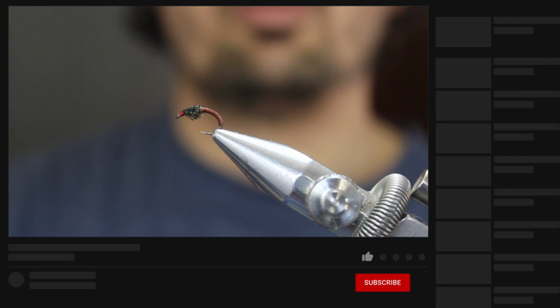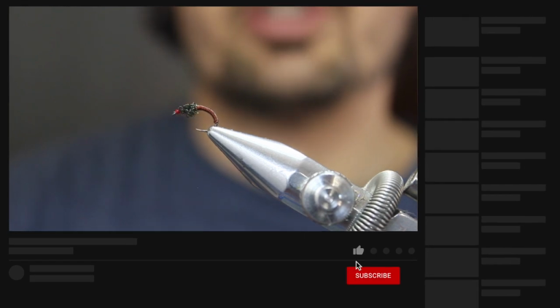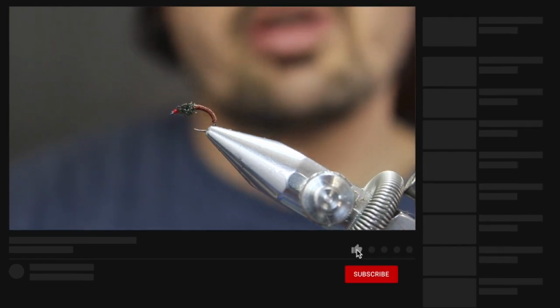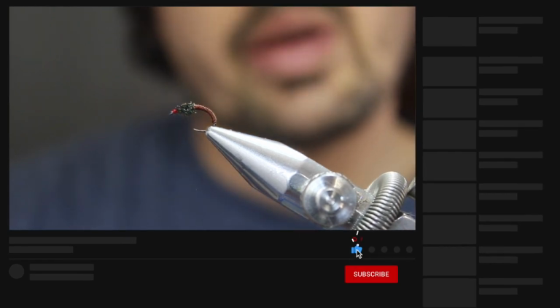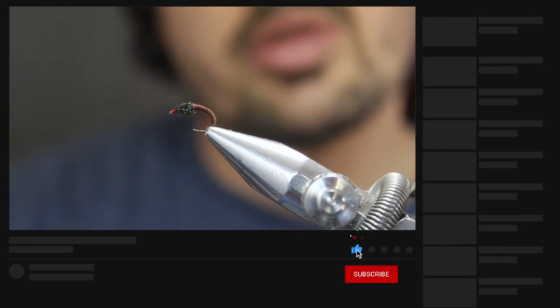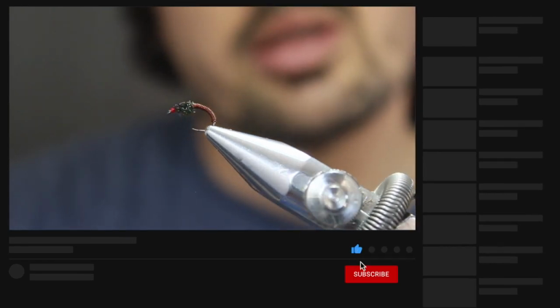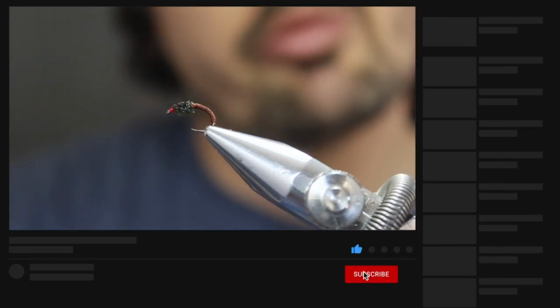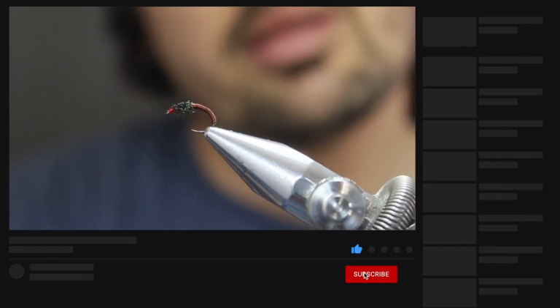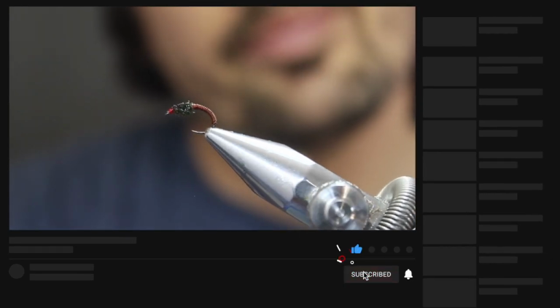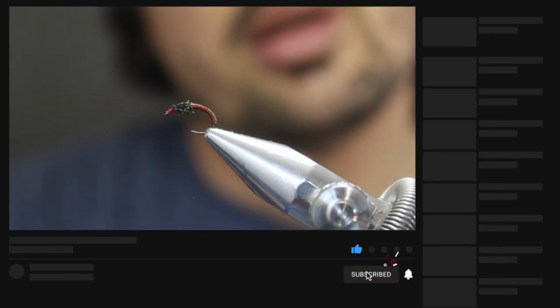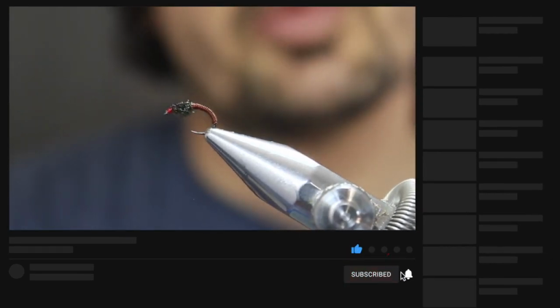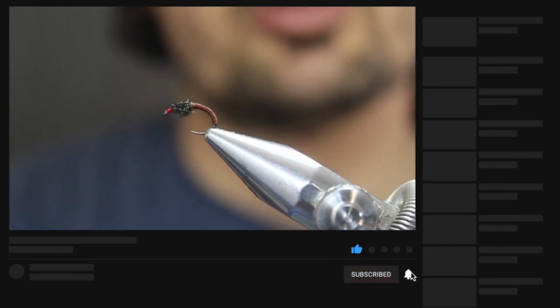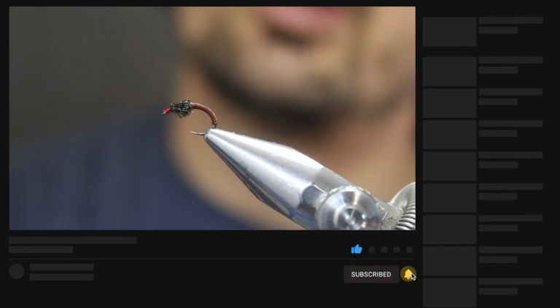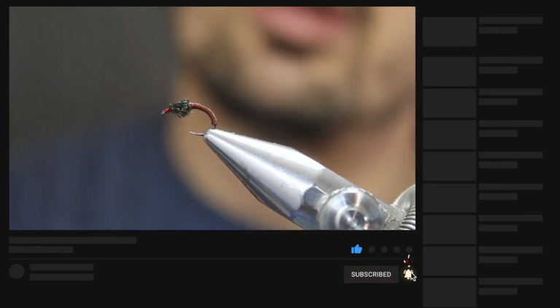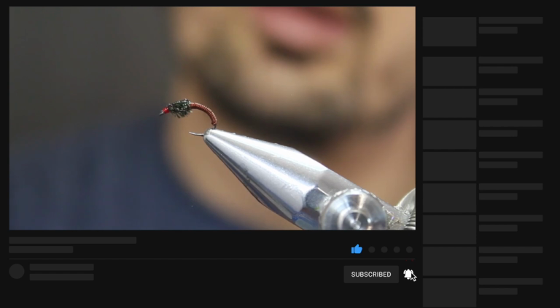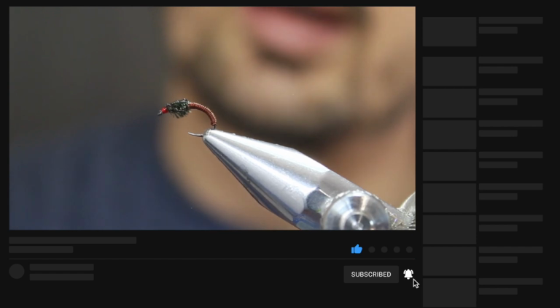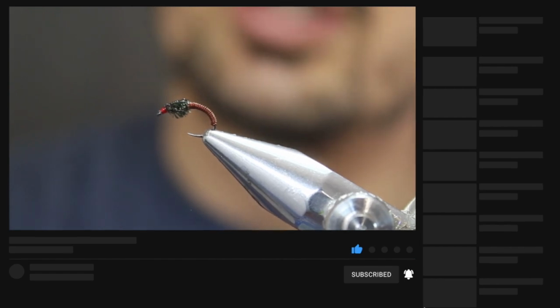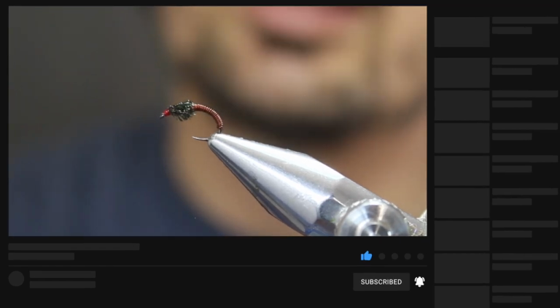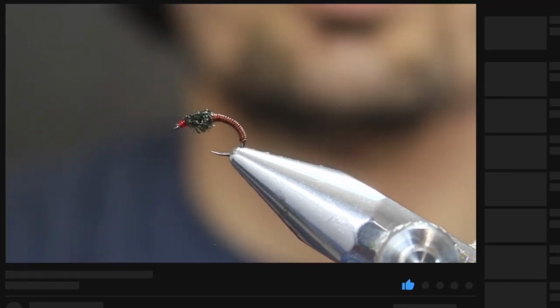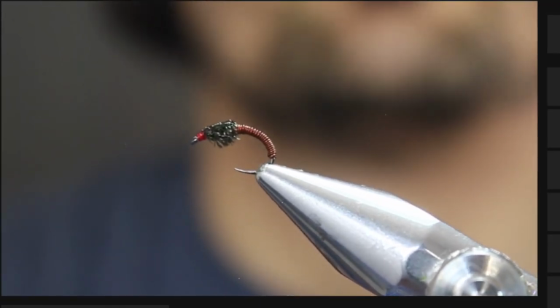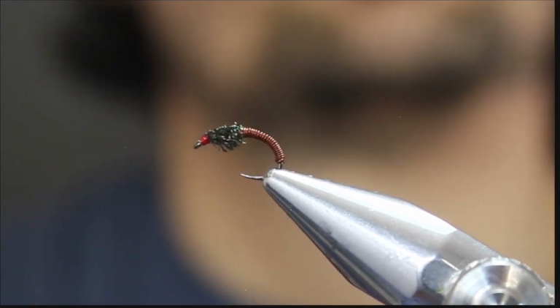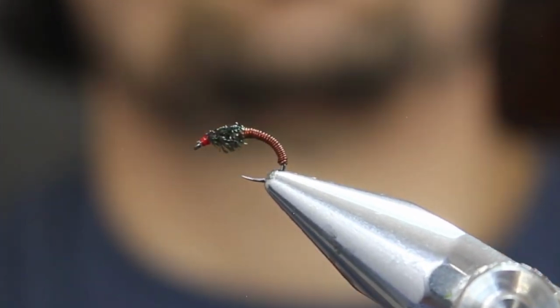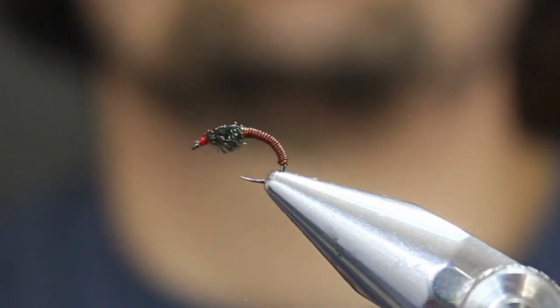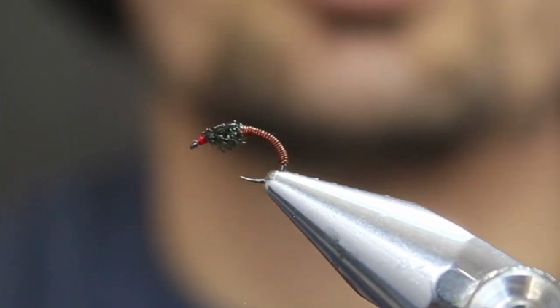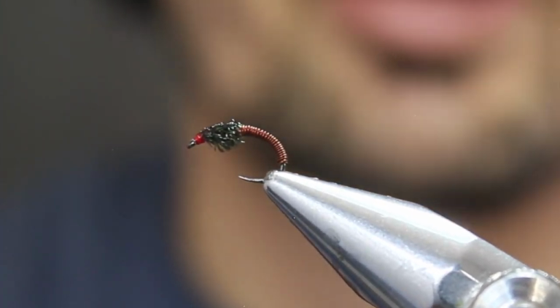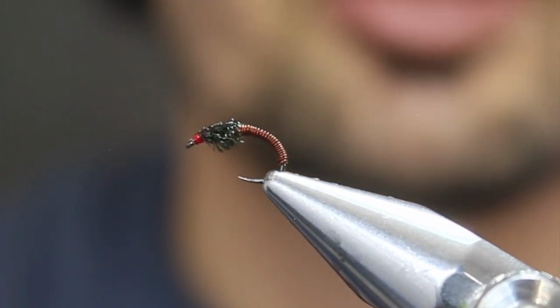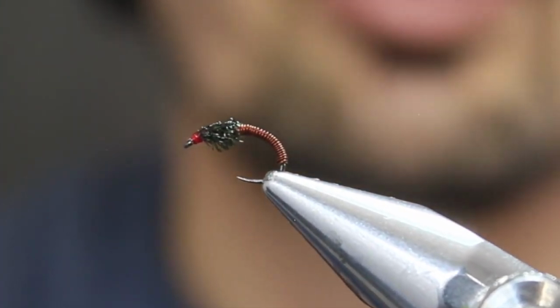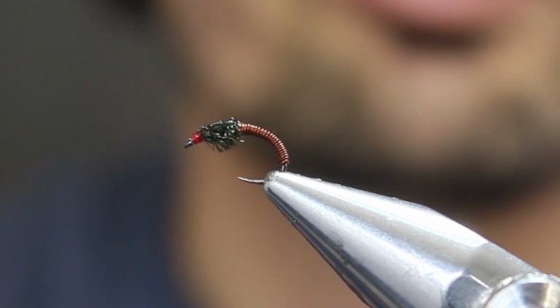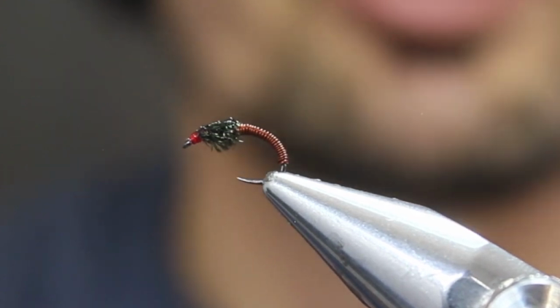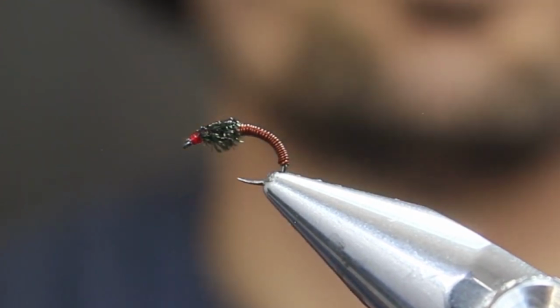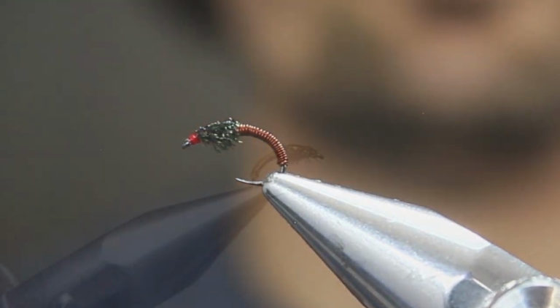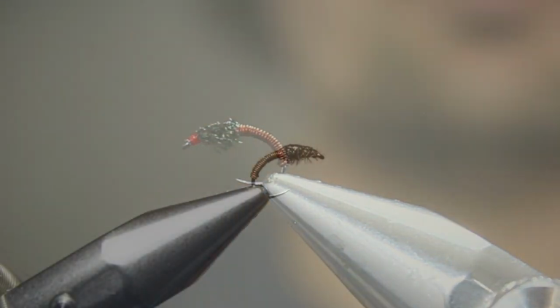The brassie — a very effective little nymph pattern. I hope you enjoyed tying it, and we'll see each other again. Cheers from Into Fly Fishing.